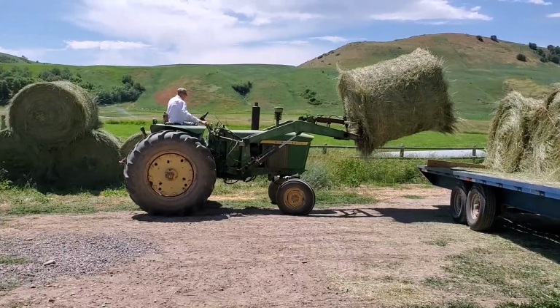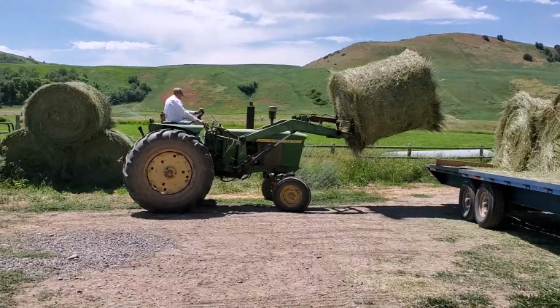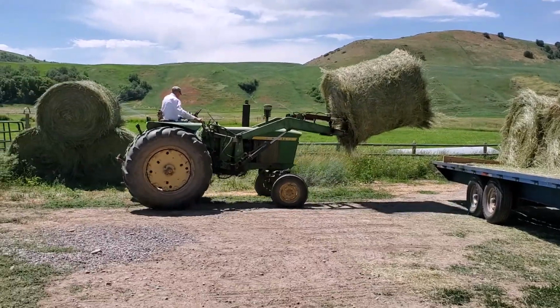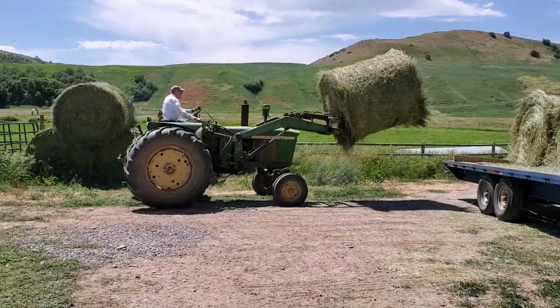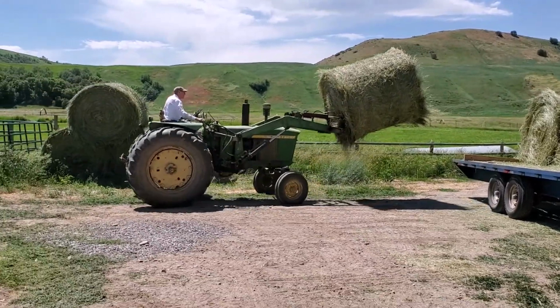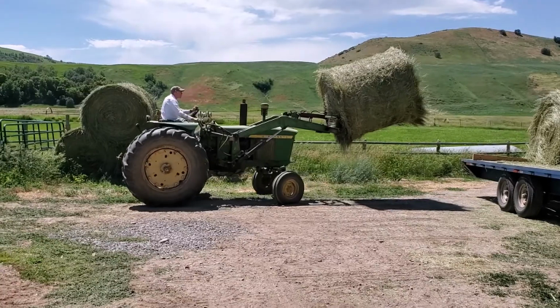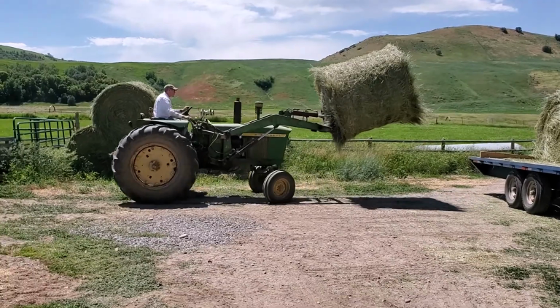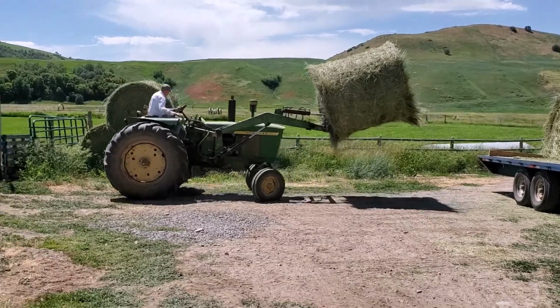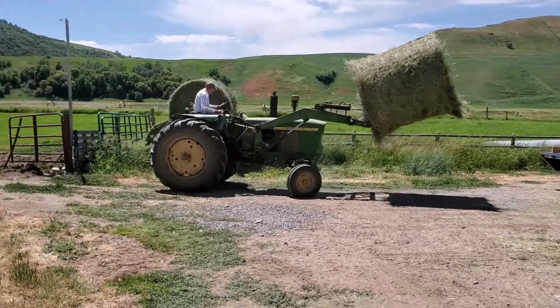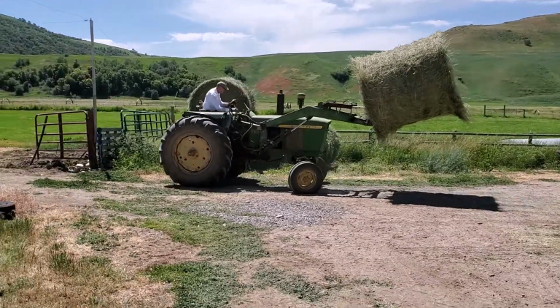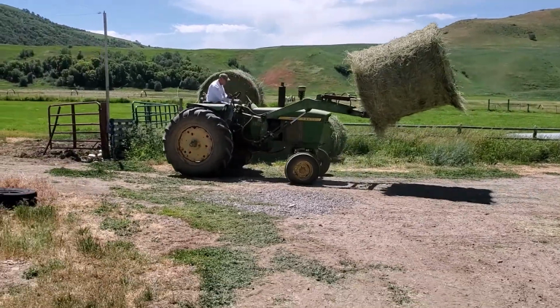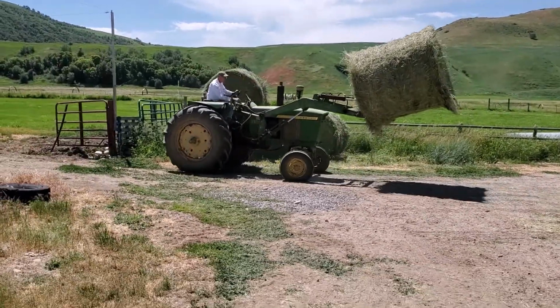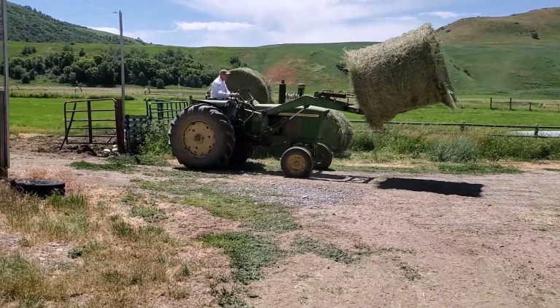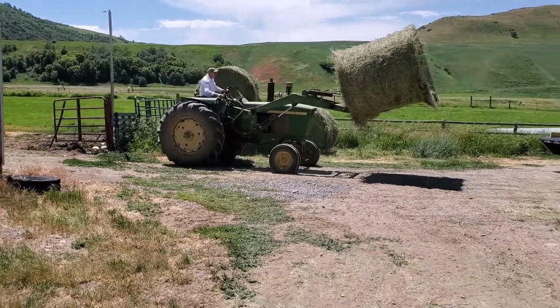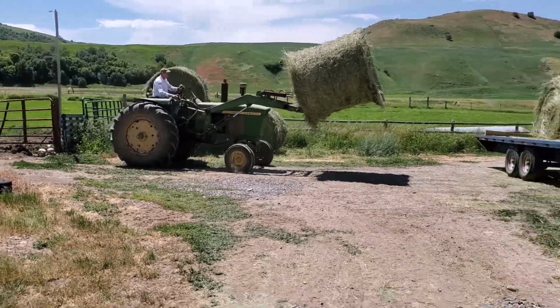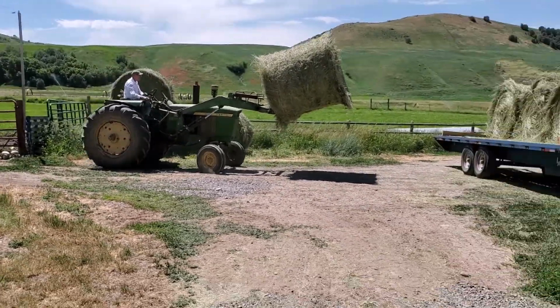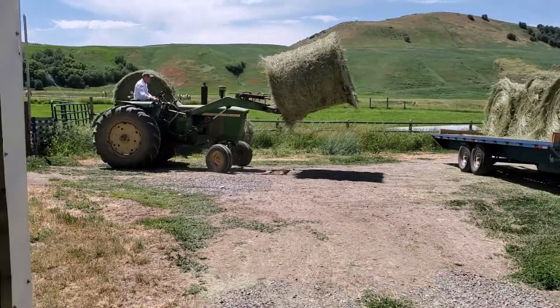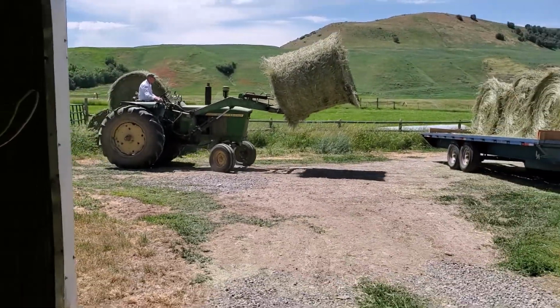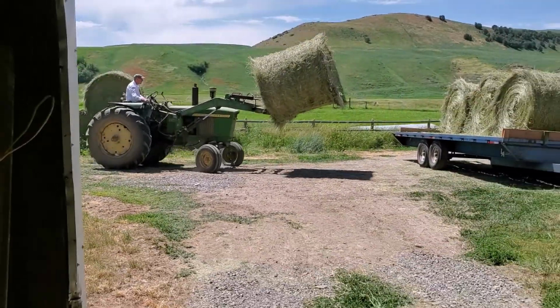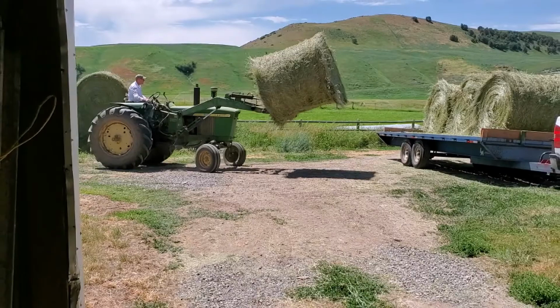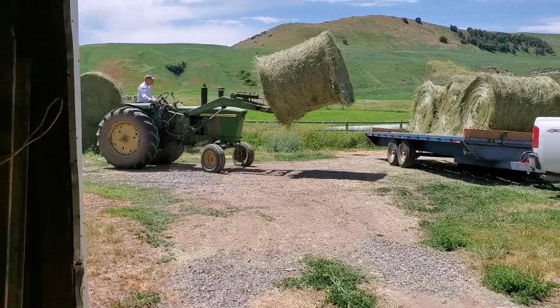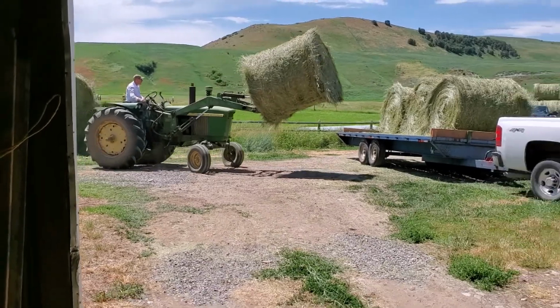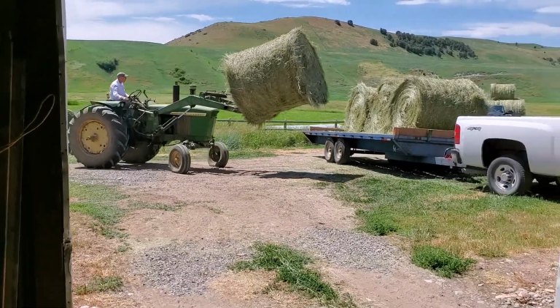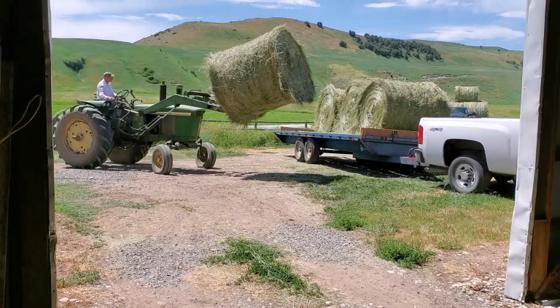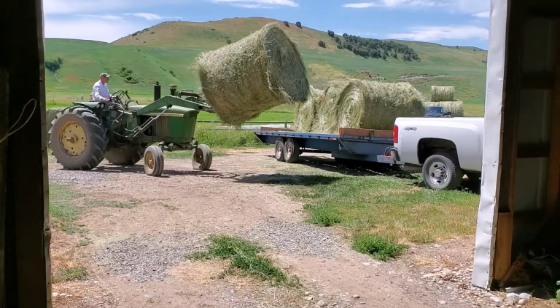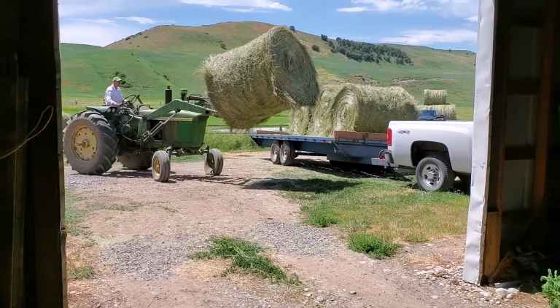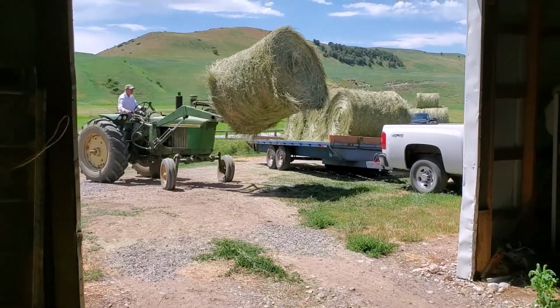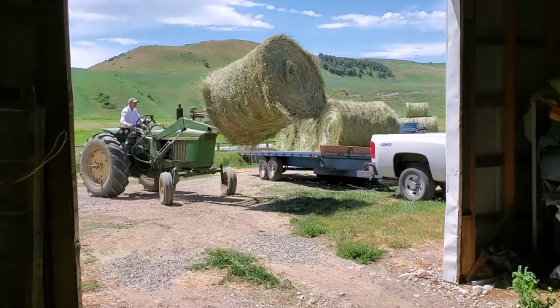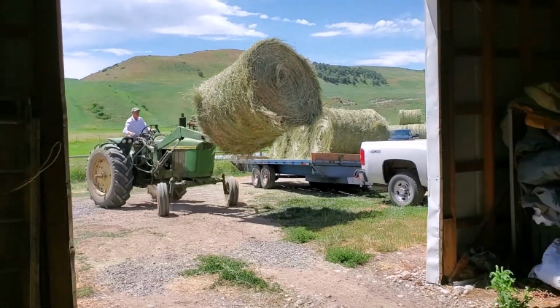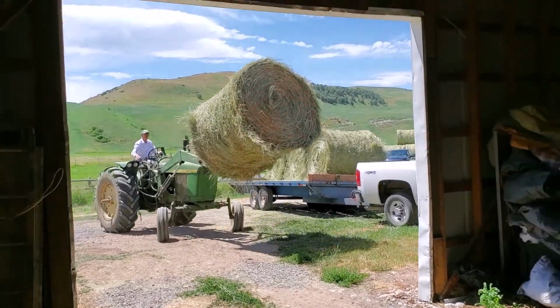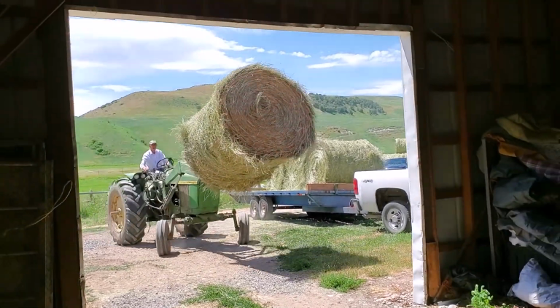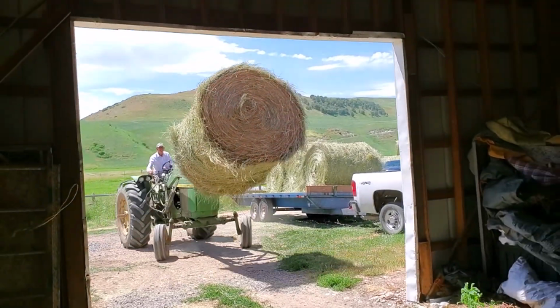He grabs it with the tines right at the very bottom of the bale. He's careful not to hit the top of the barn.